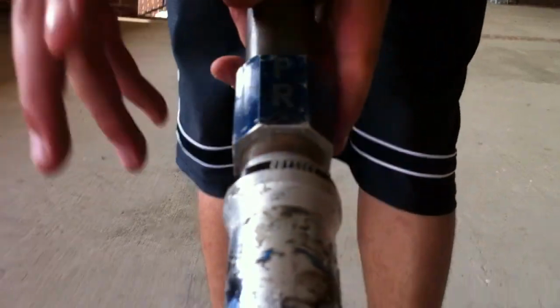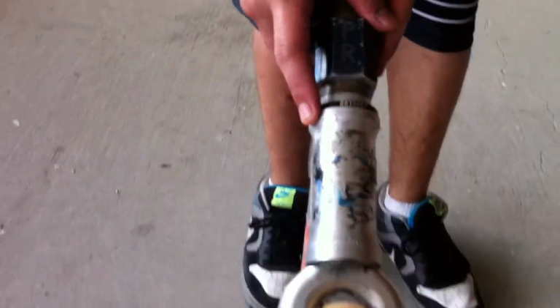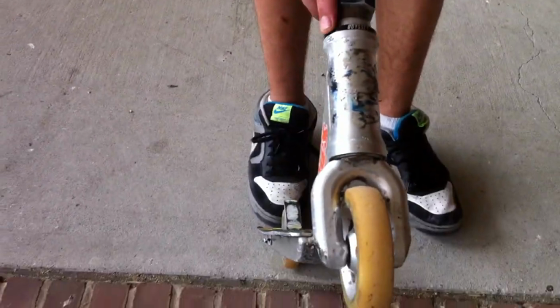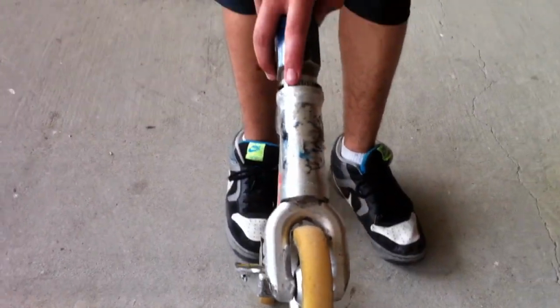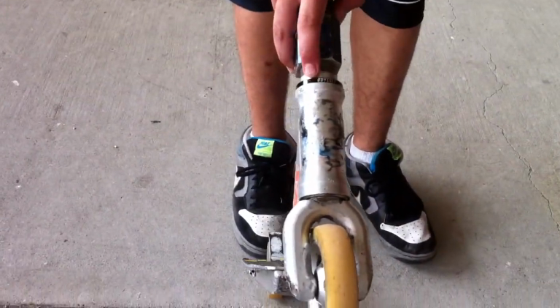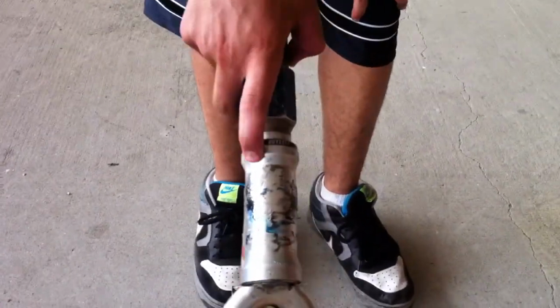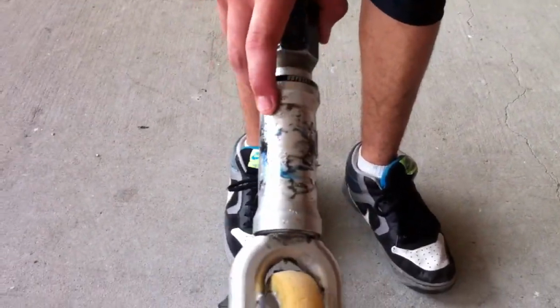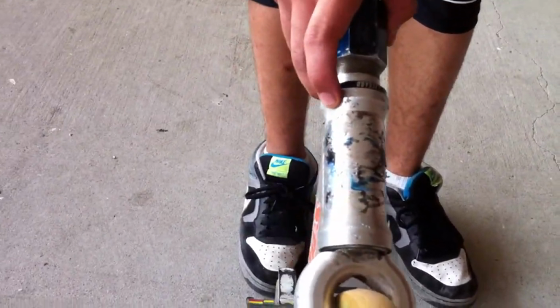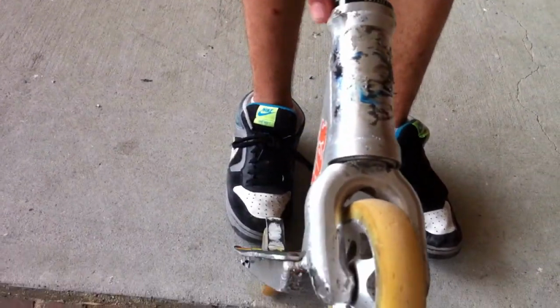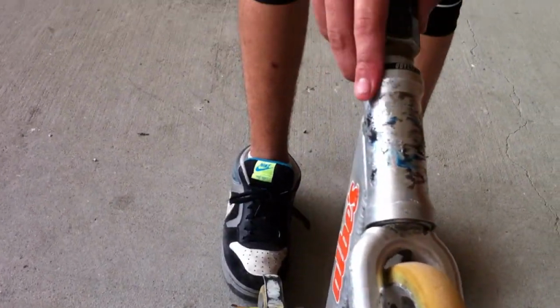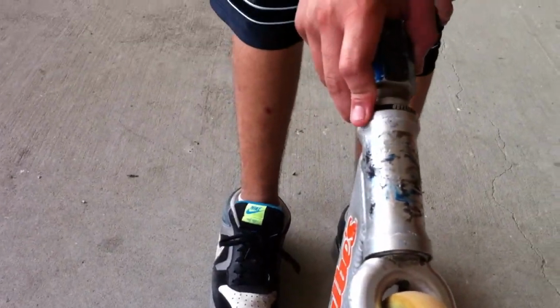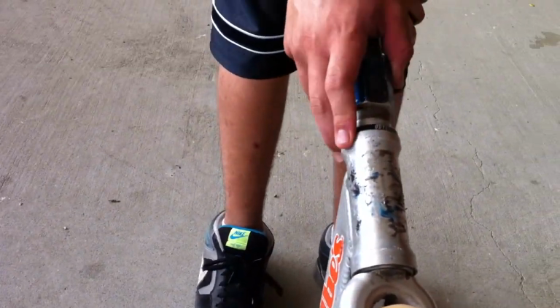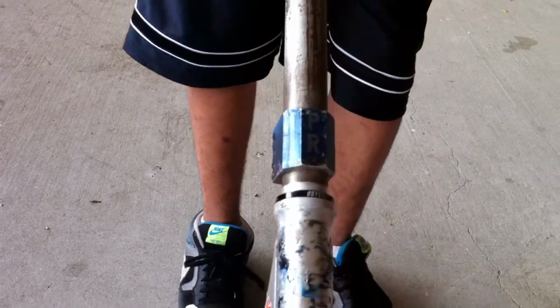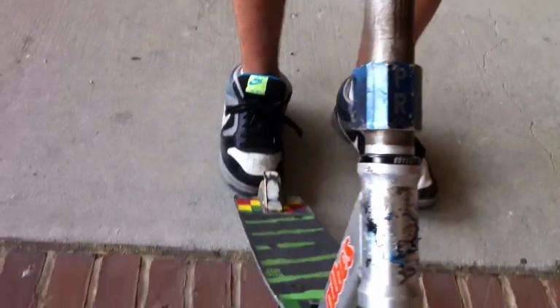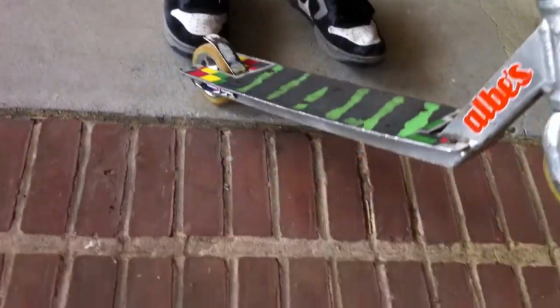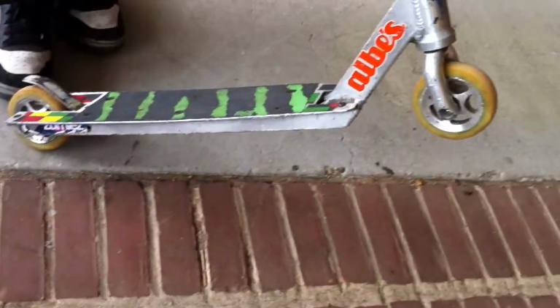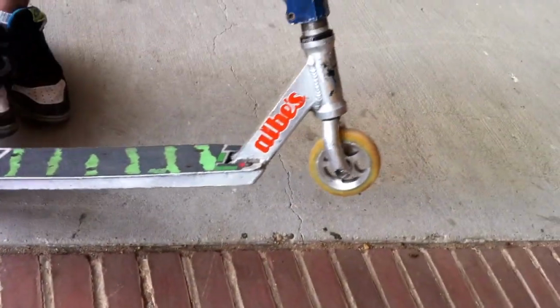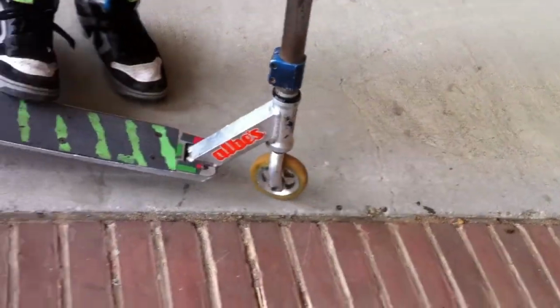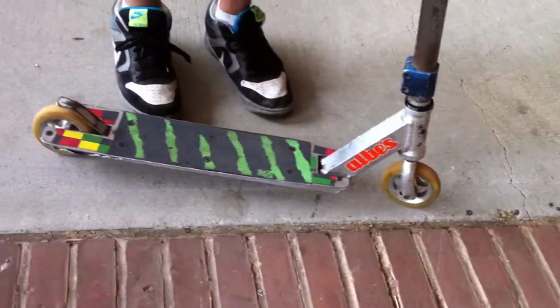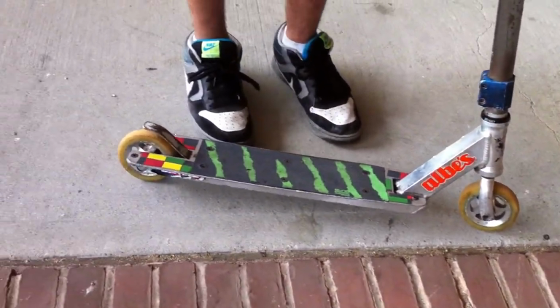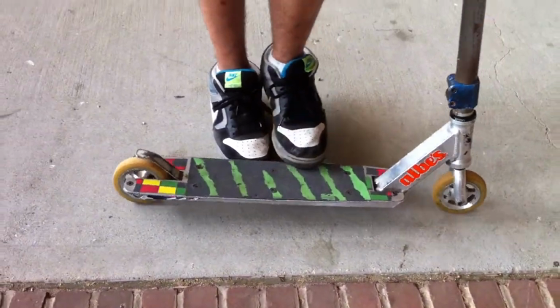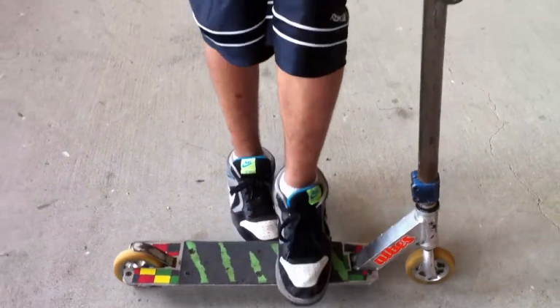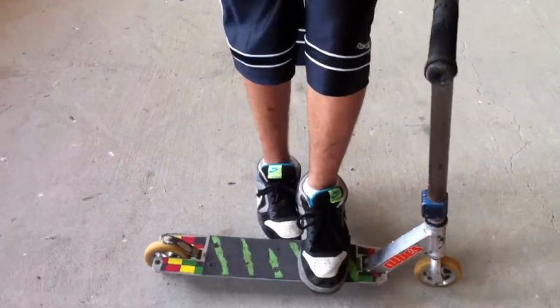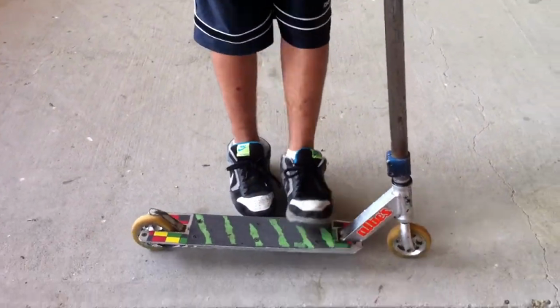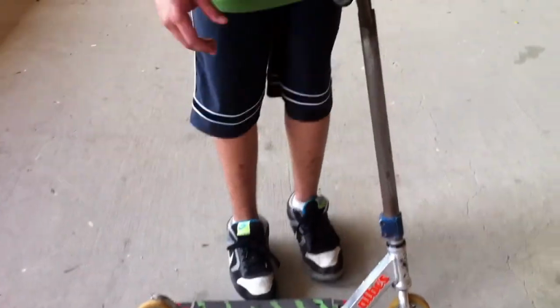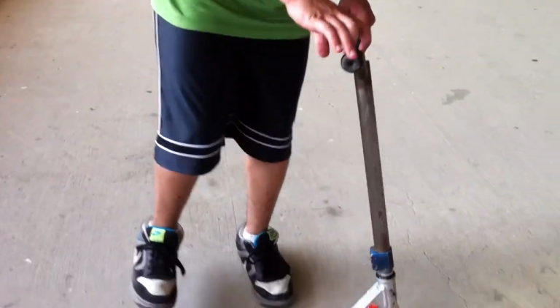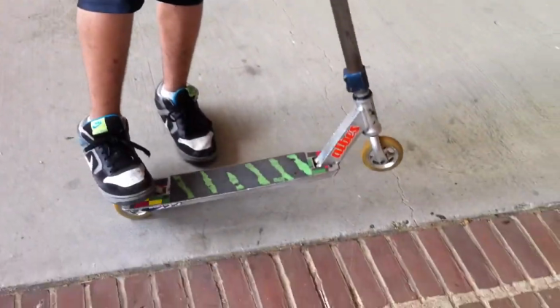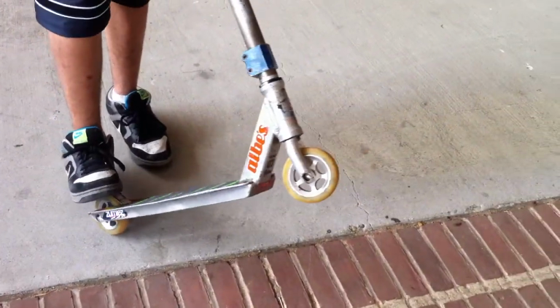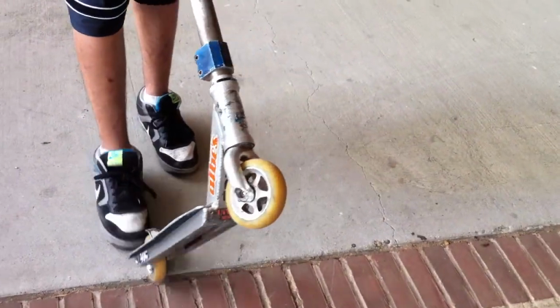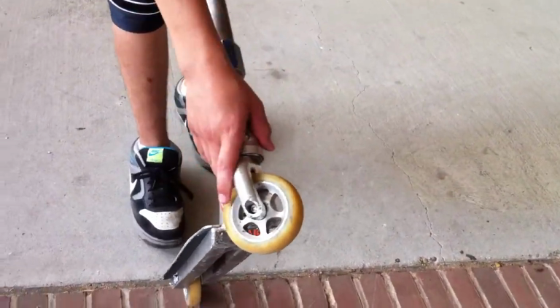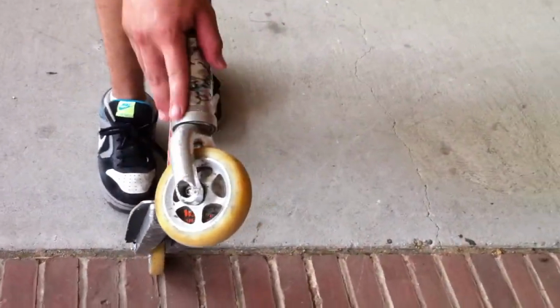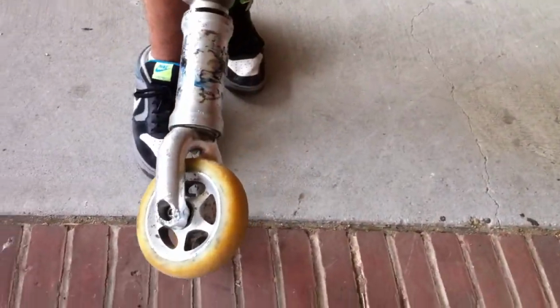Odyssey headset by company. Integrated TSI. 81.5 angle. Superior grip tape. Lucky SMX.